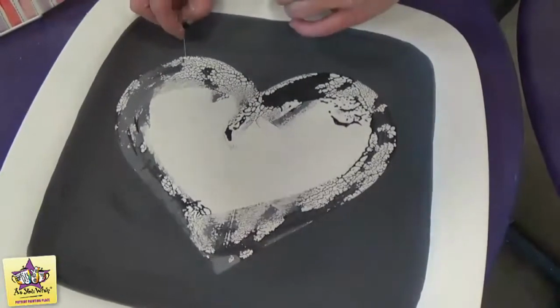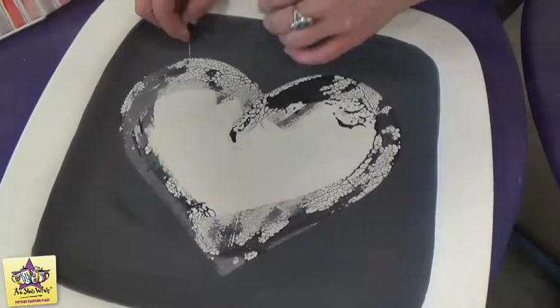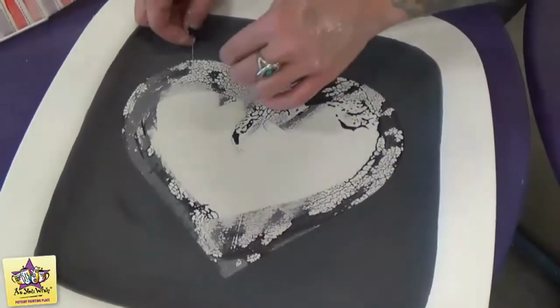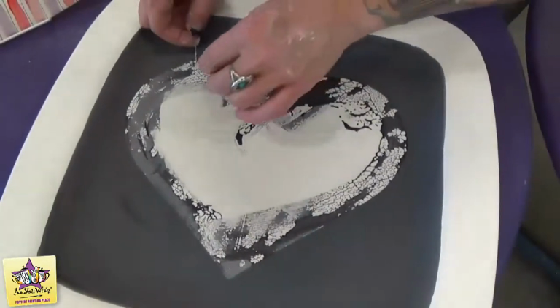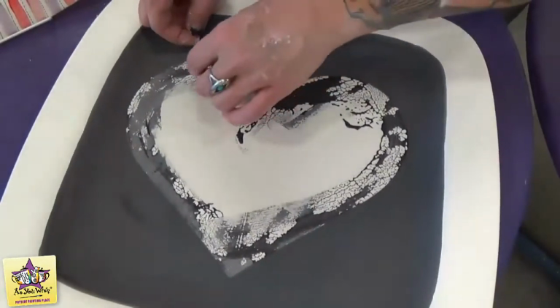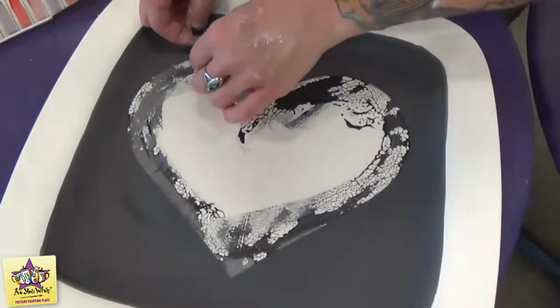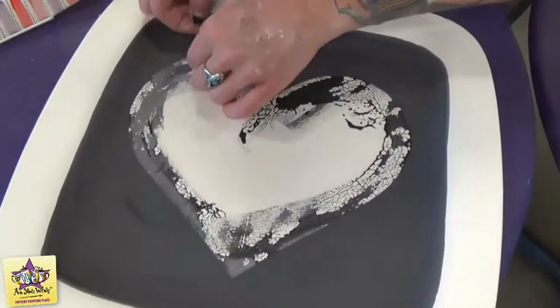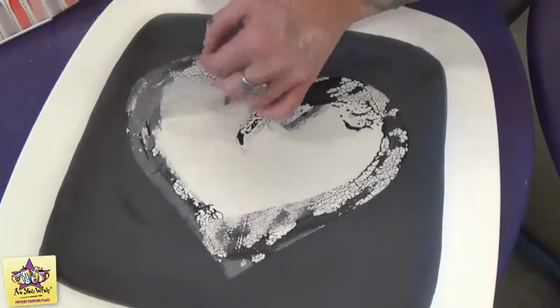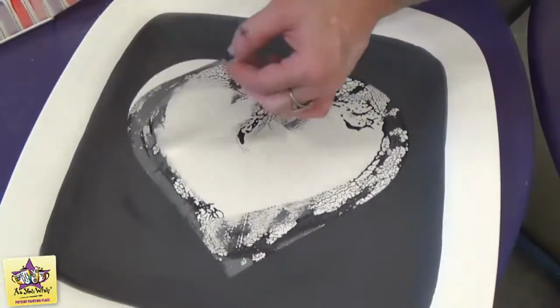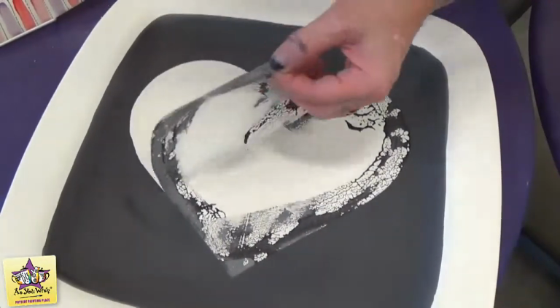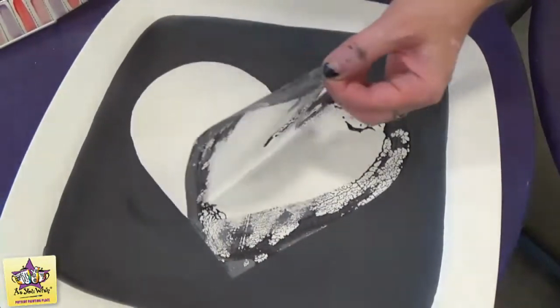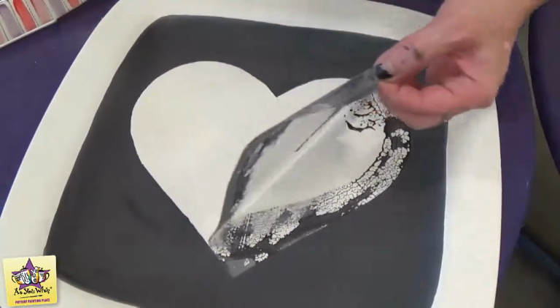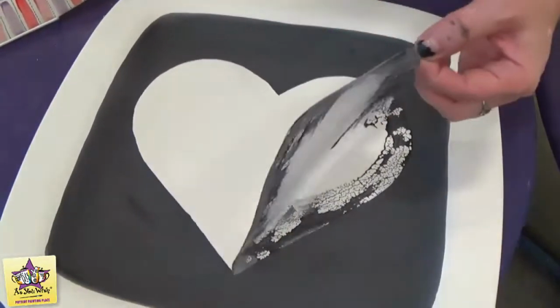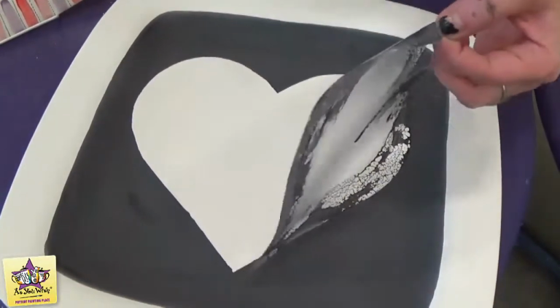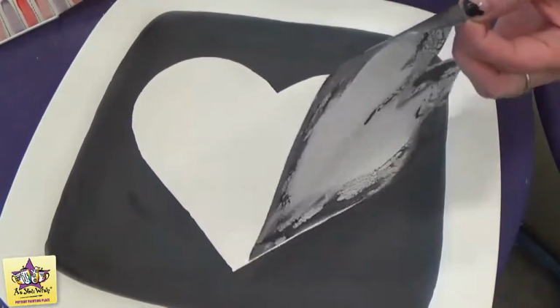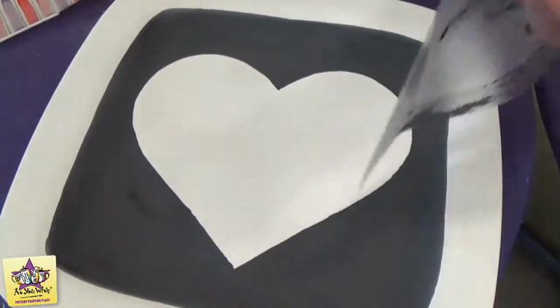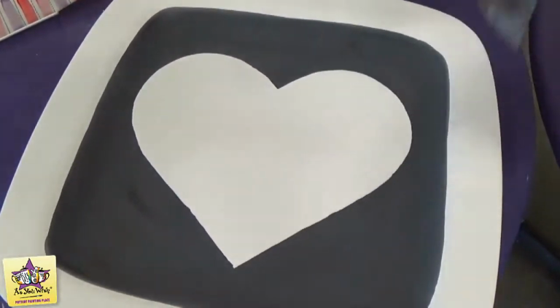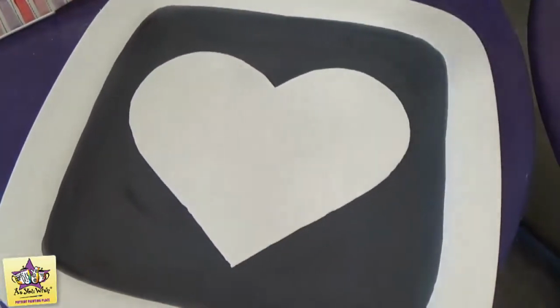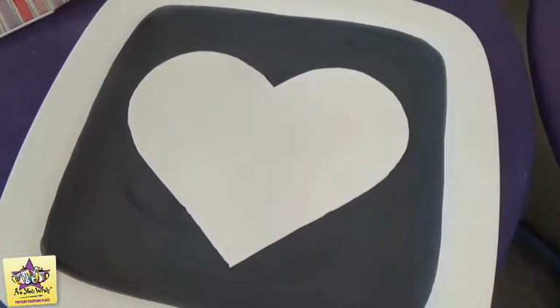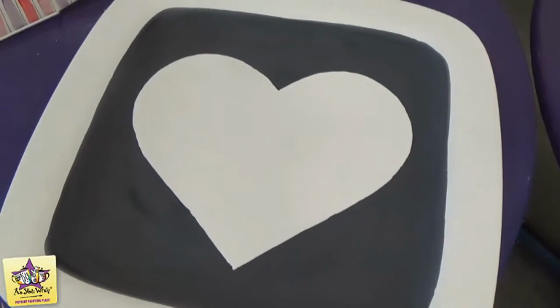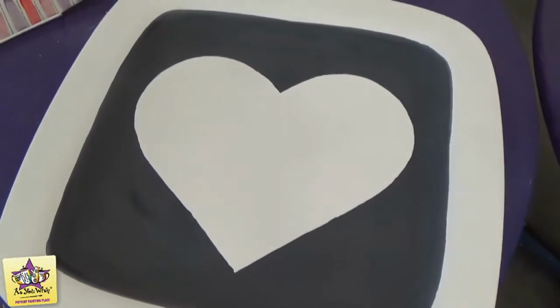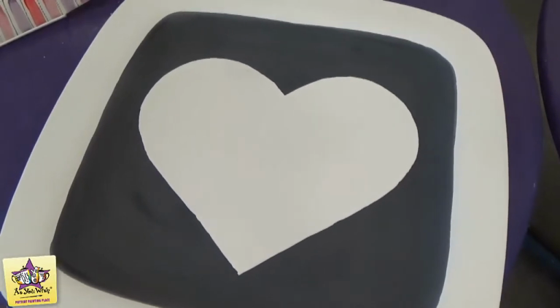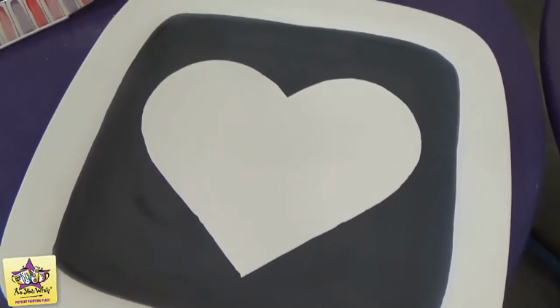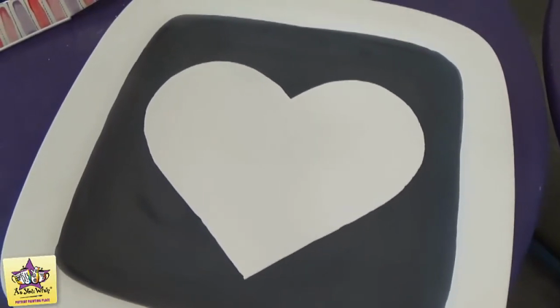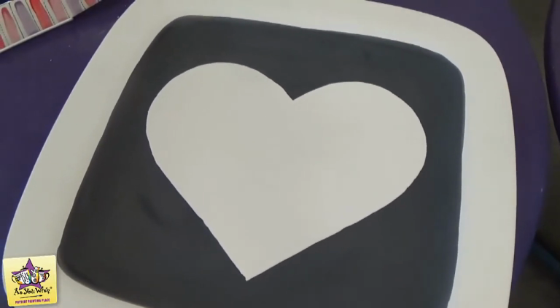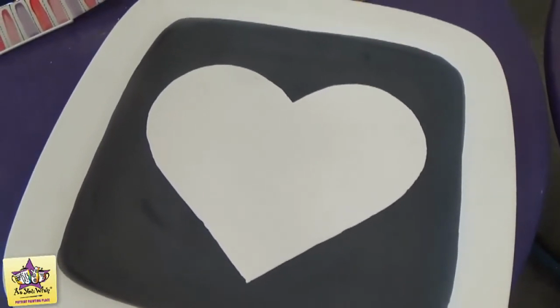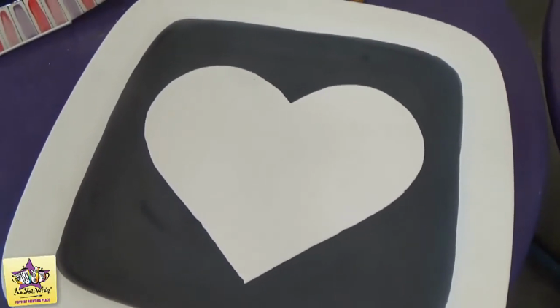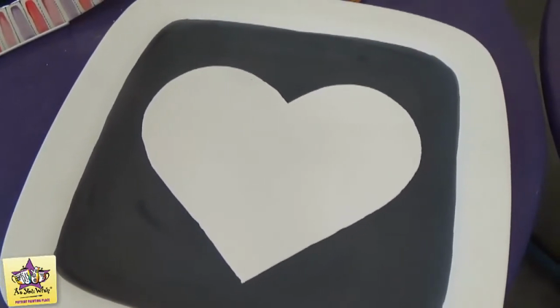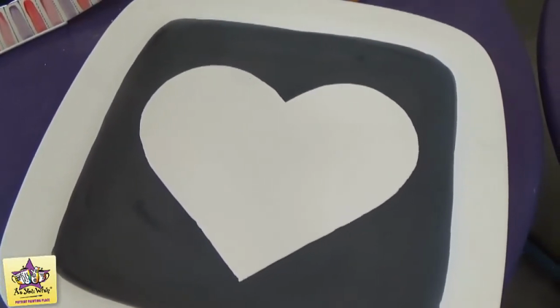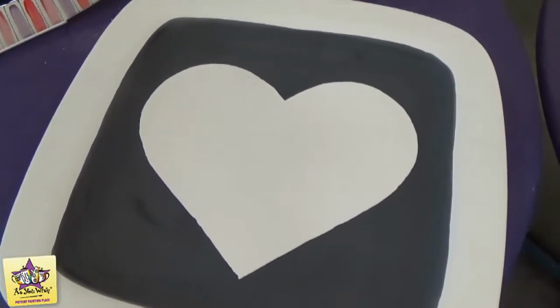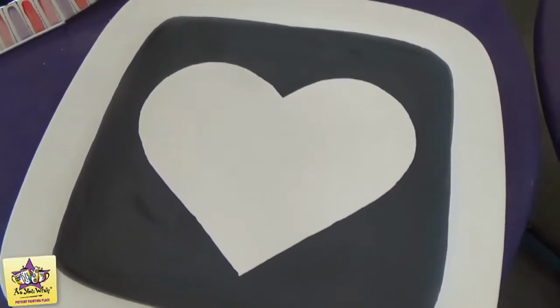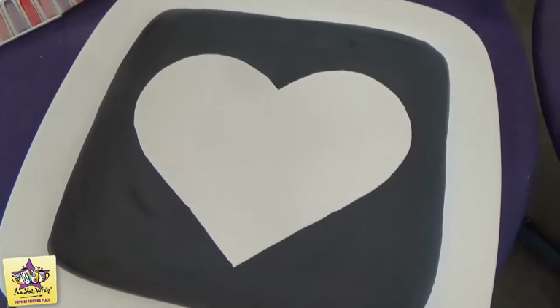Now we're going to remove the contact paper heart from the platter. You should have a nice clean heart right in the center there.